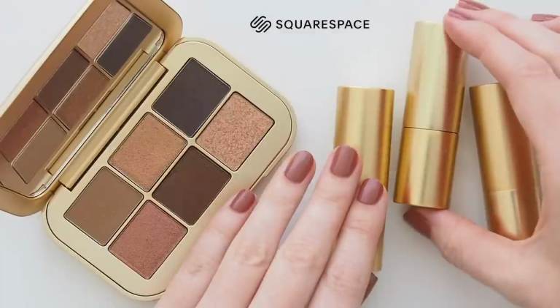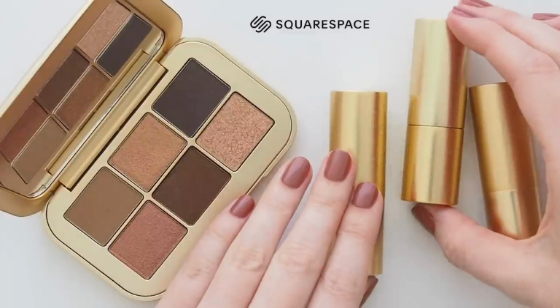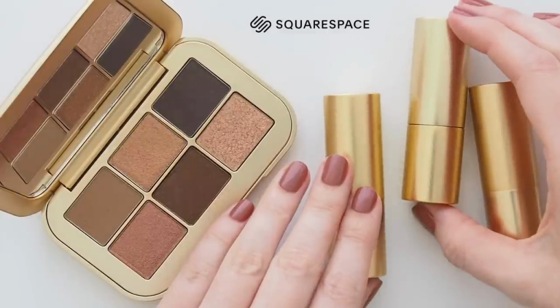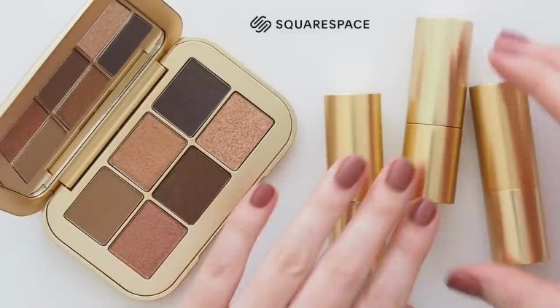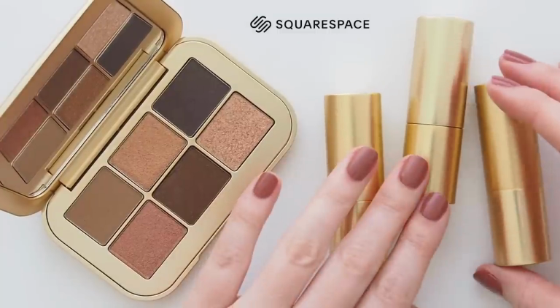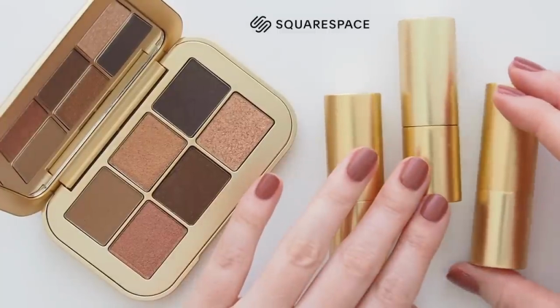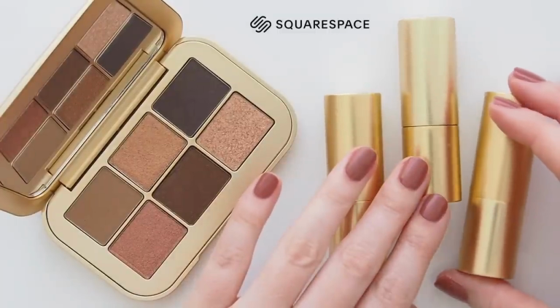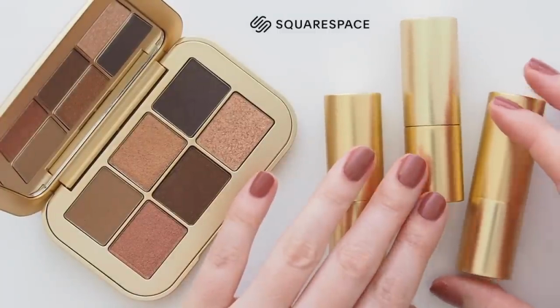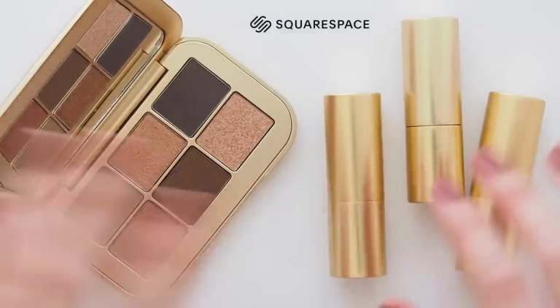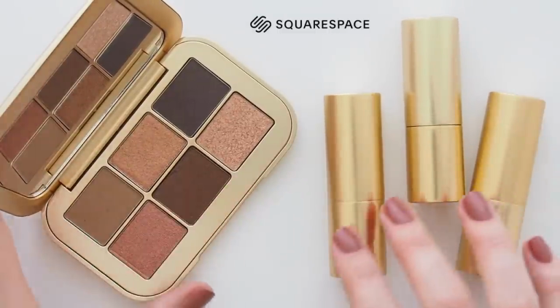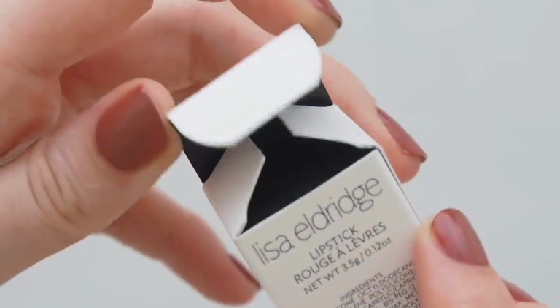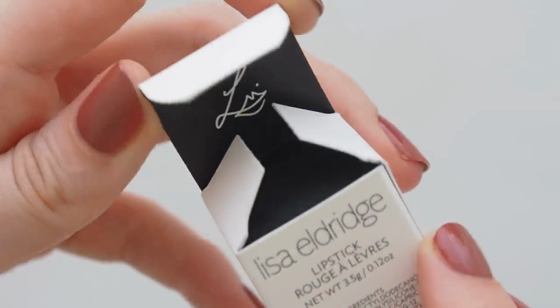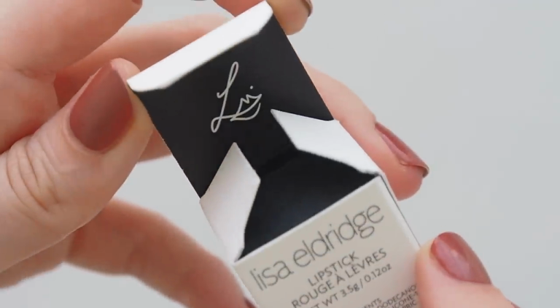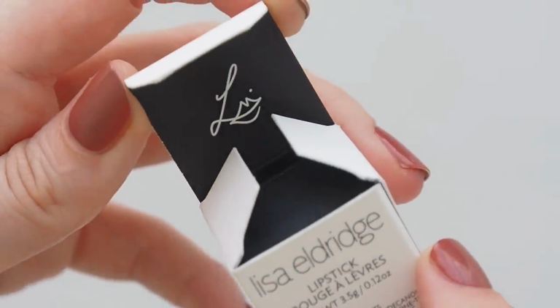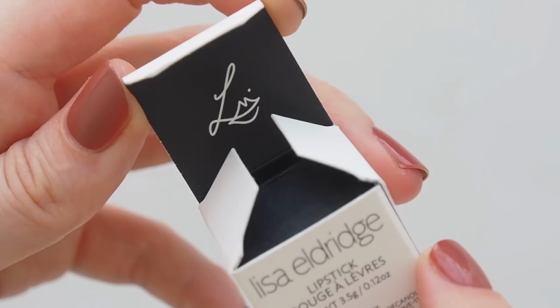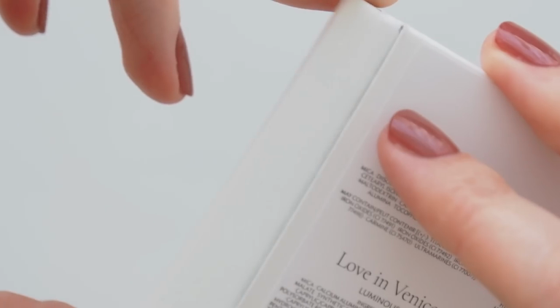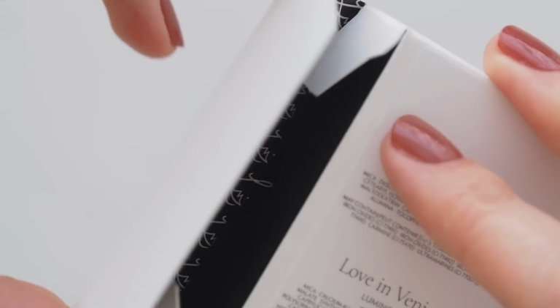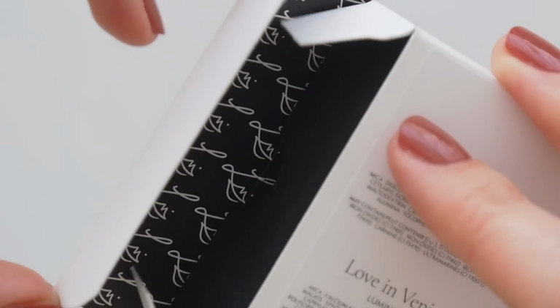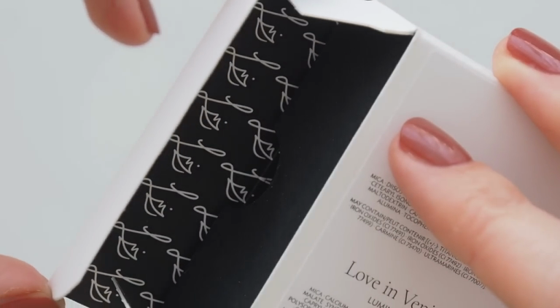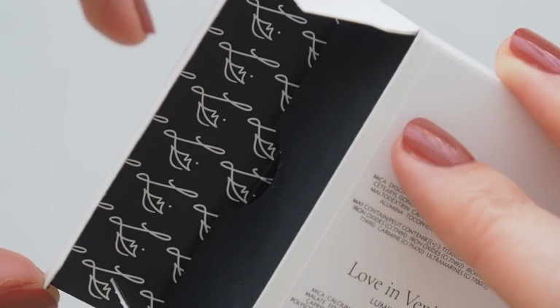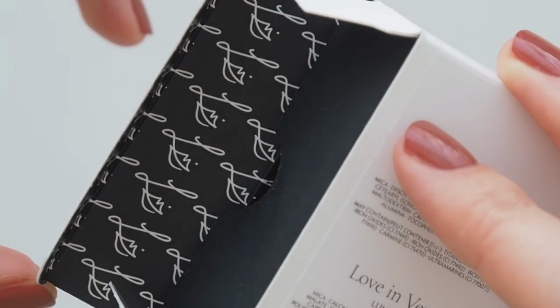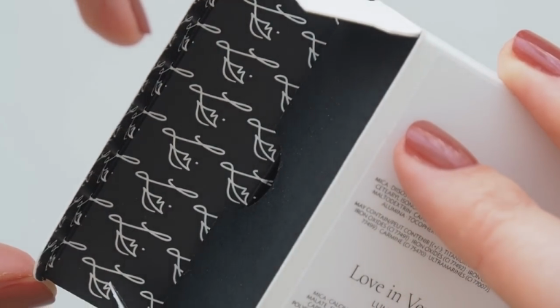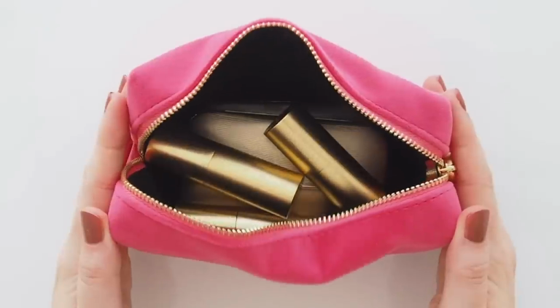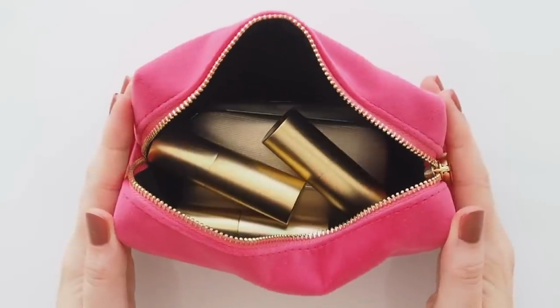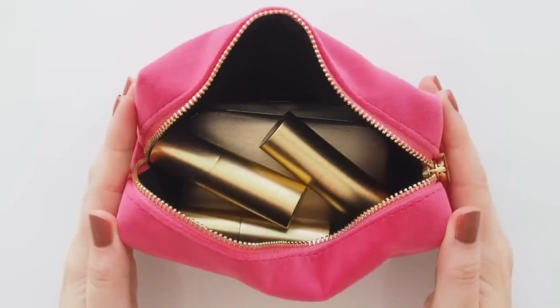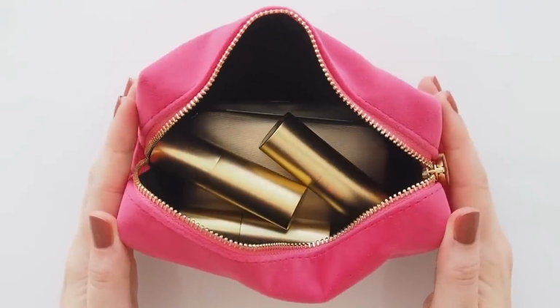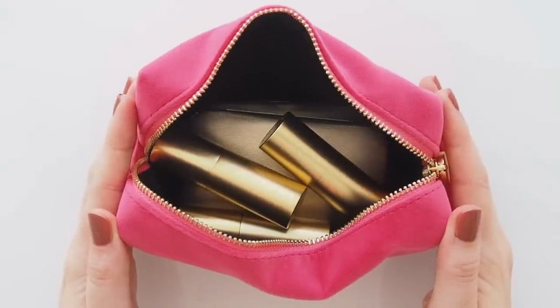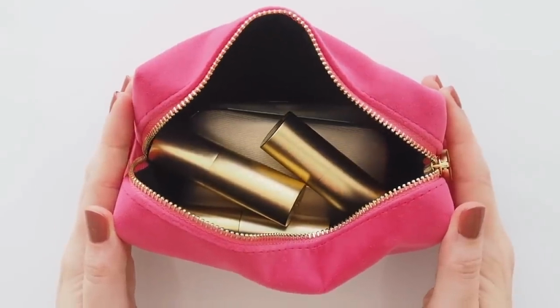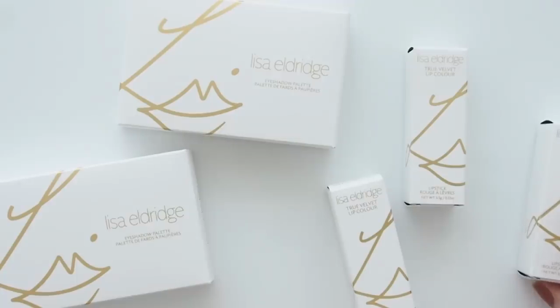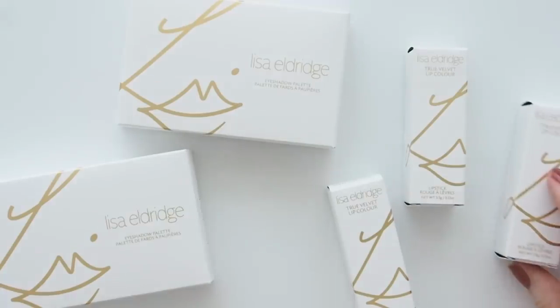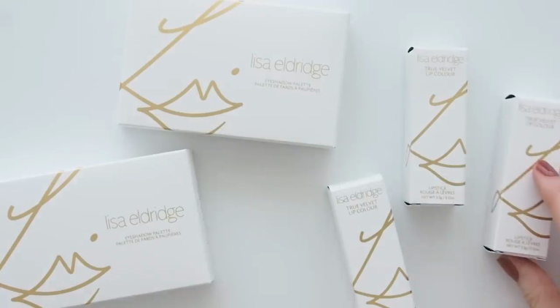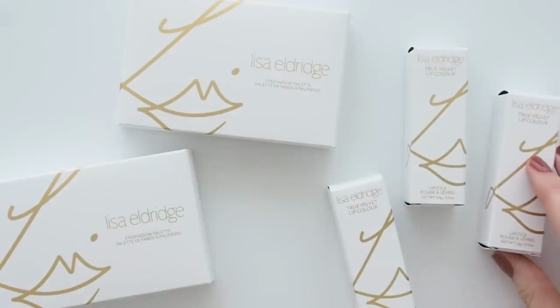This video is kindly sponsored by Squarespace. It's been great working with this website building platform again in 2022. If you don't know where to start now that Lisa's range has grown so much, you can find my favorites in a blog post on matildaronvideo.com.